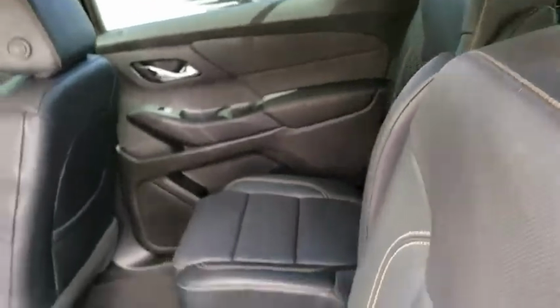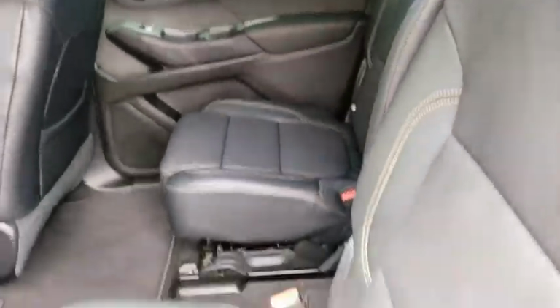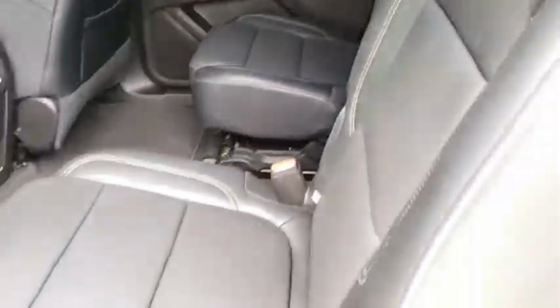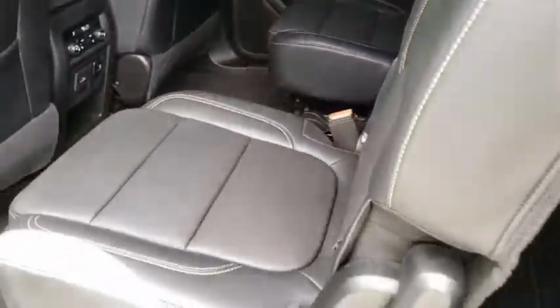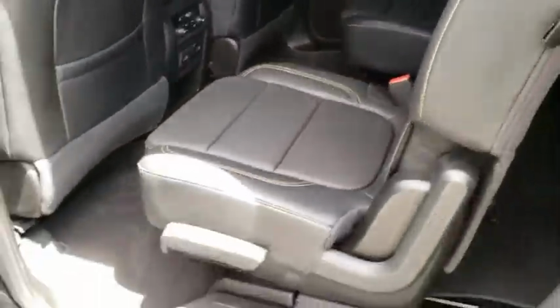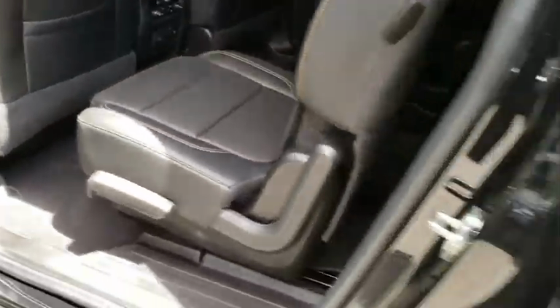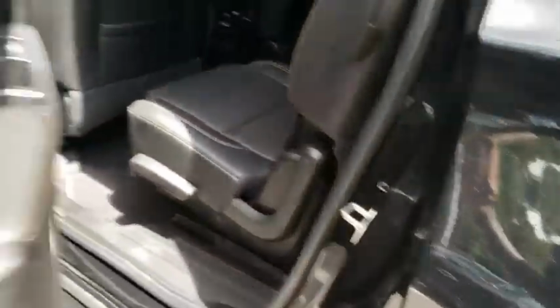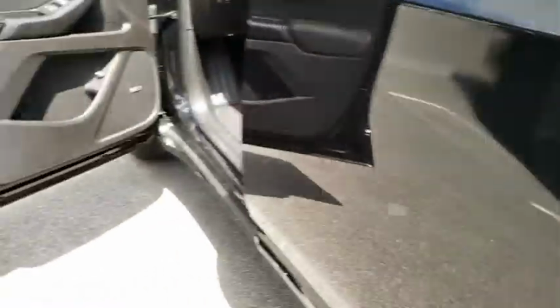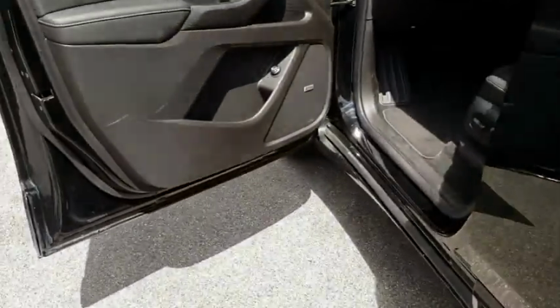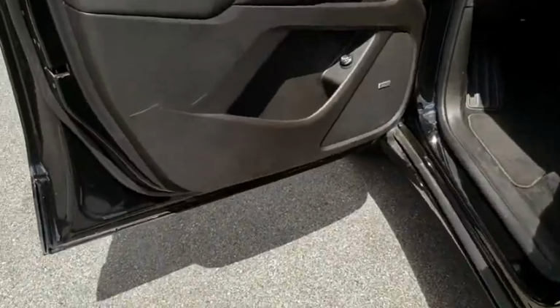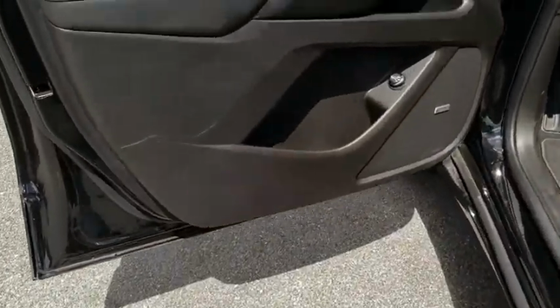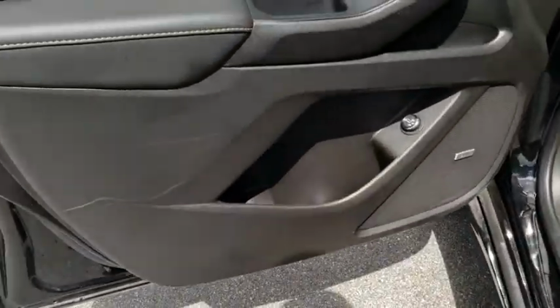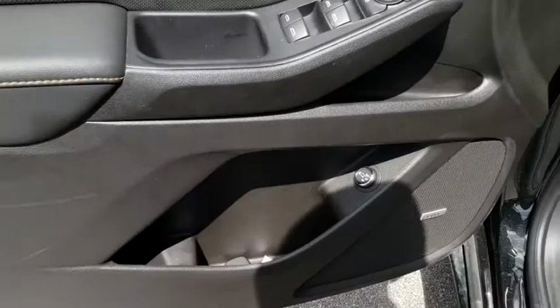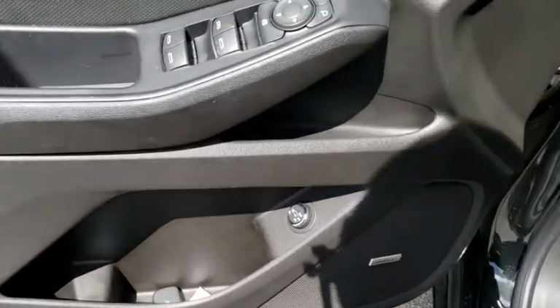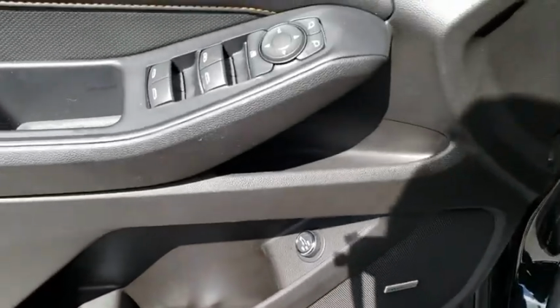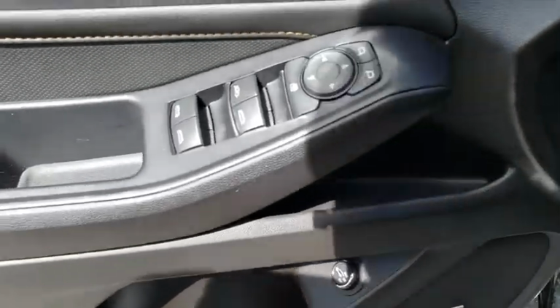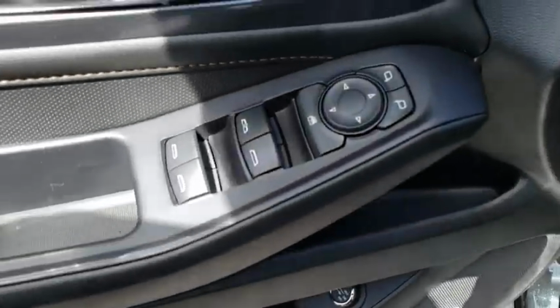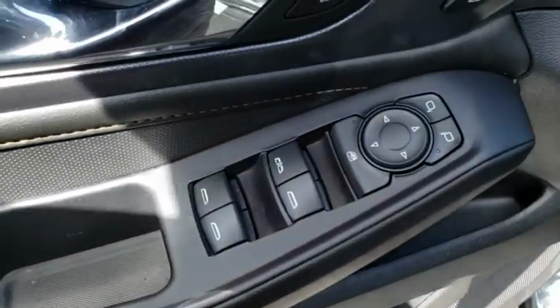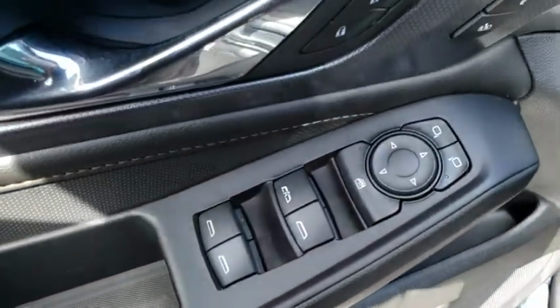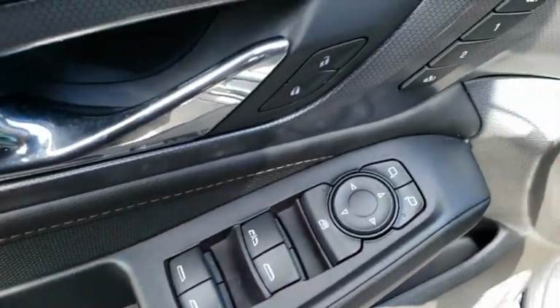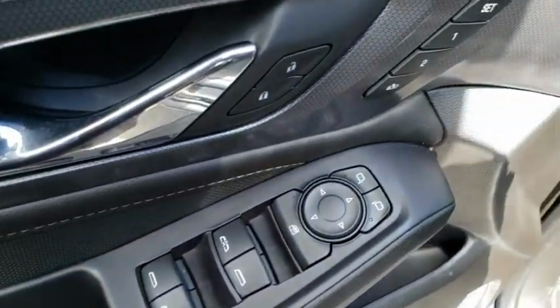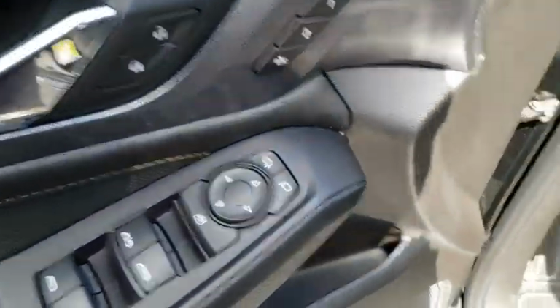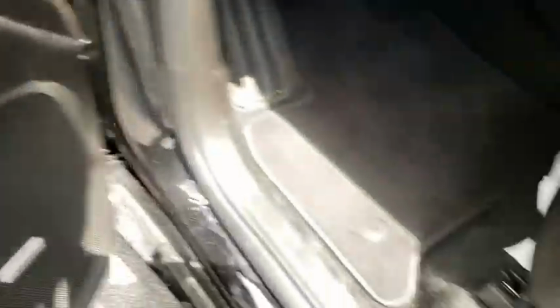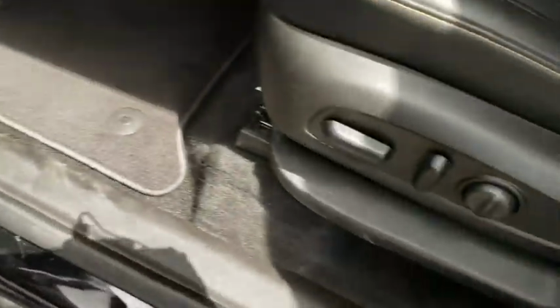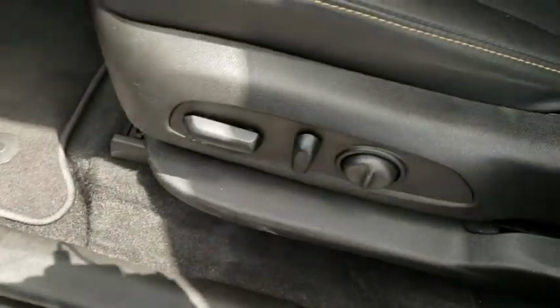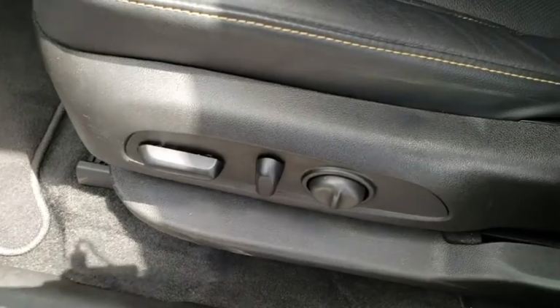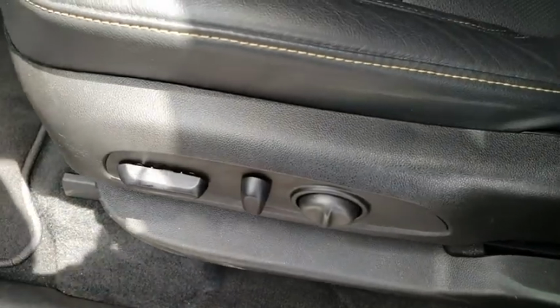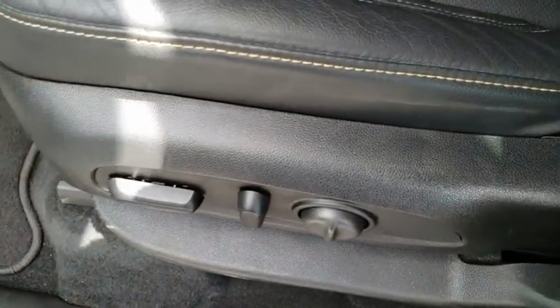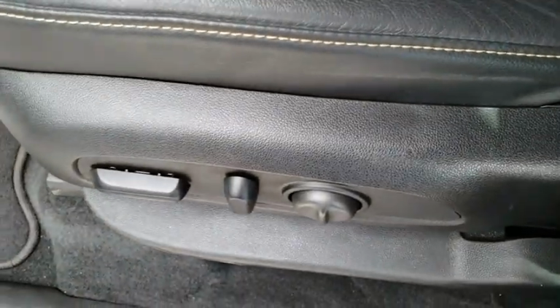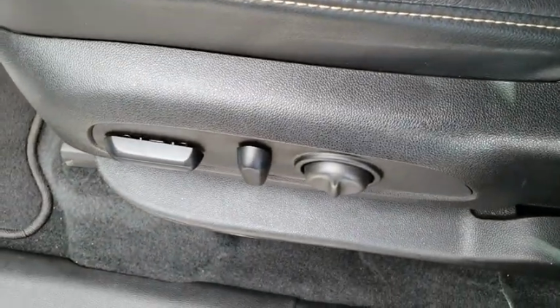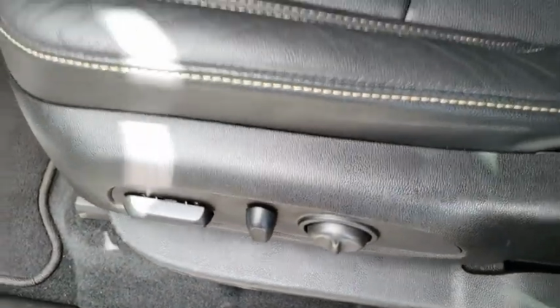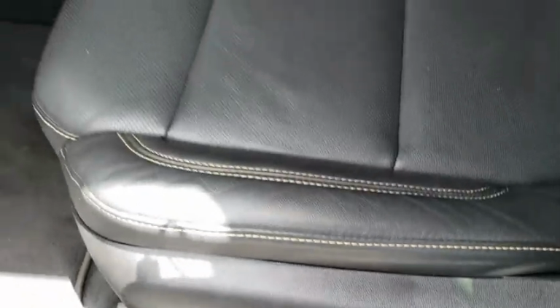Front floor mats, cruise control, ABS four-wheel, four-wheel disc brakes, aluminum wheels, rear defrost, front wheel drive, universal garage door opener, AM FM stereo radio. Come see the car for yourself.